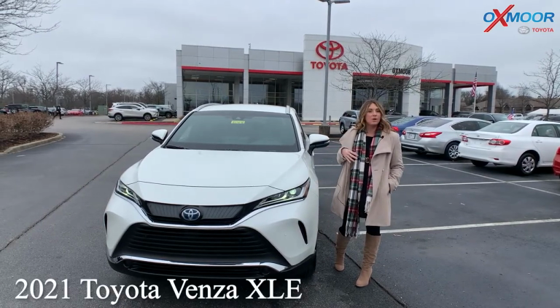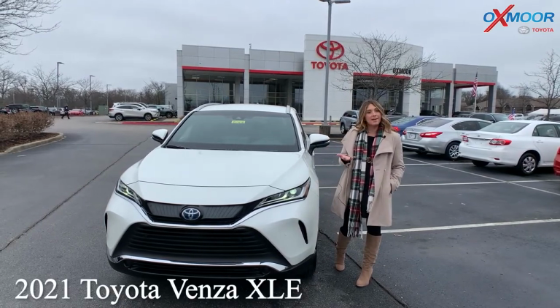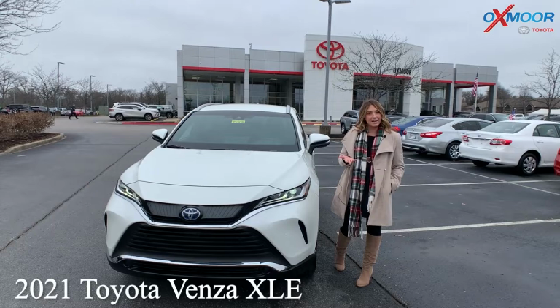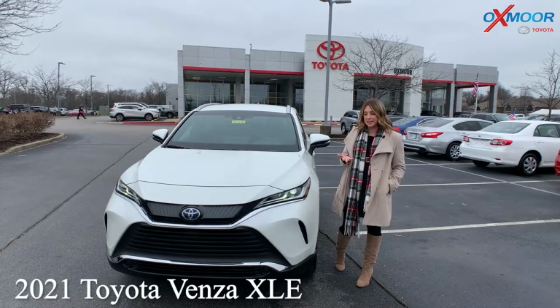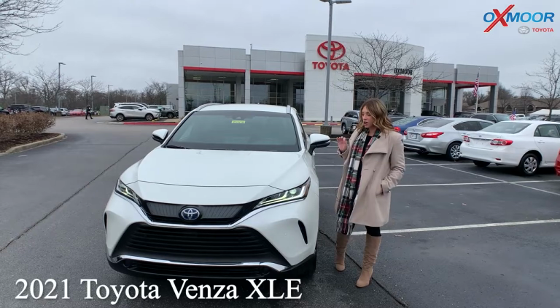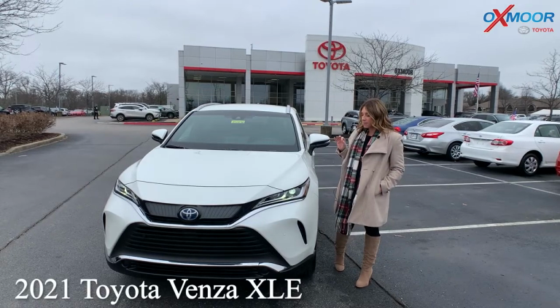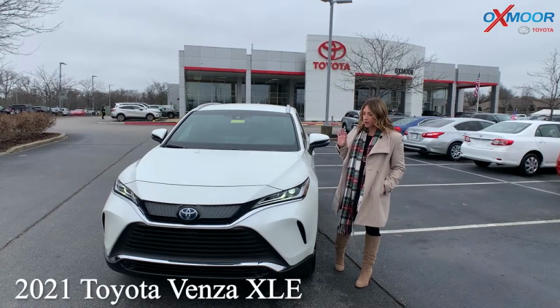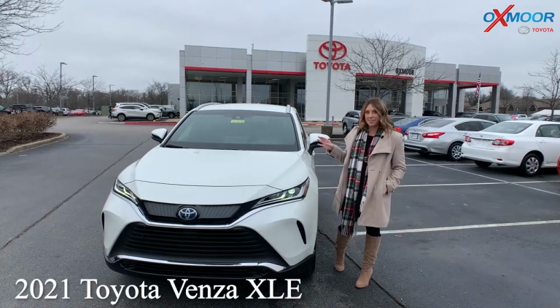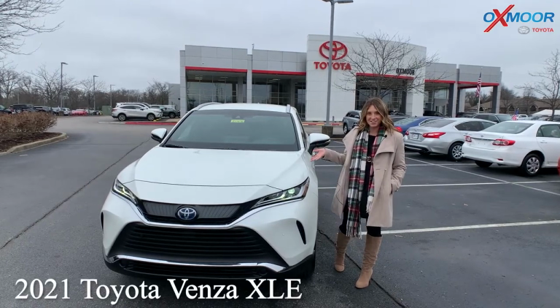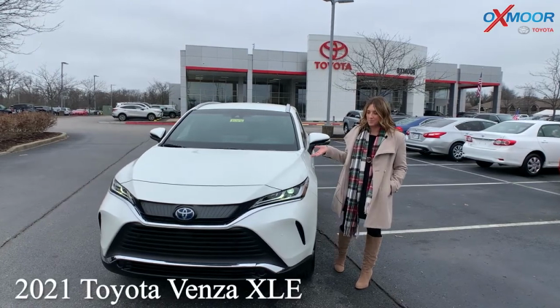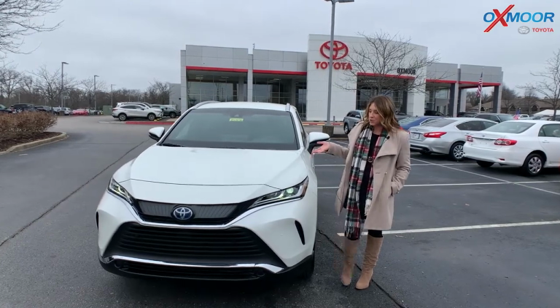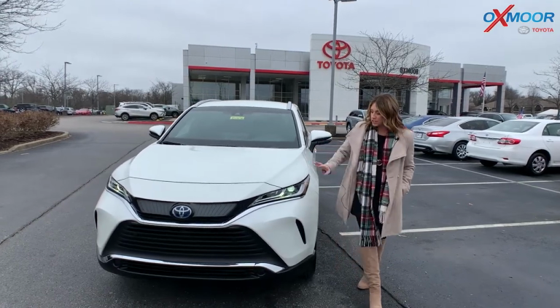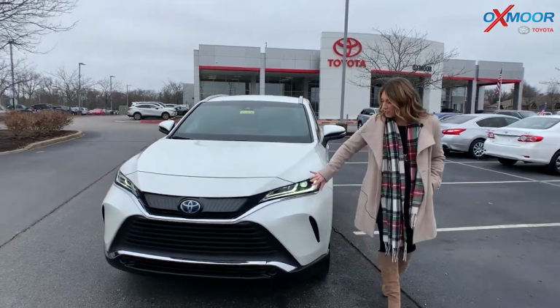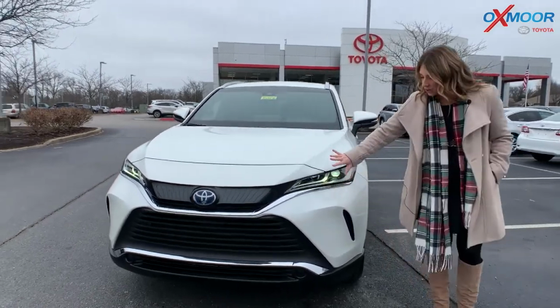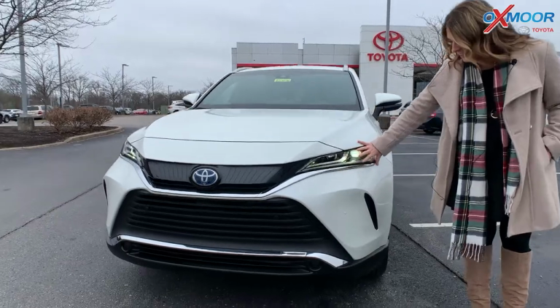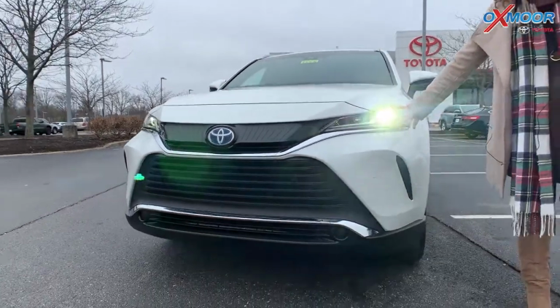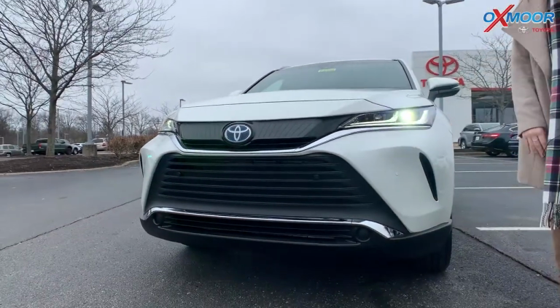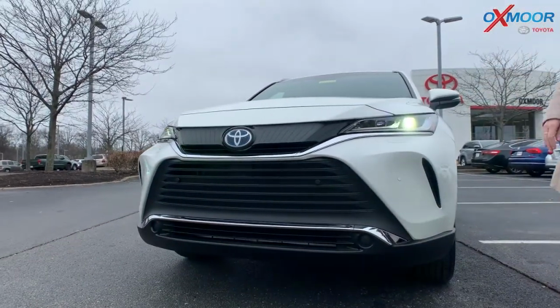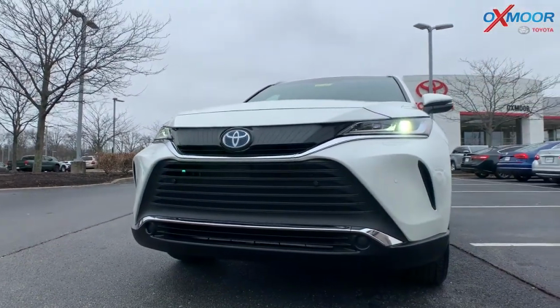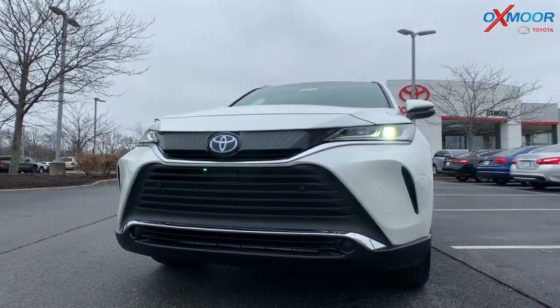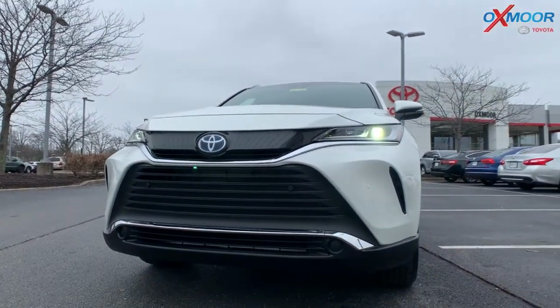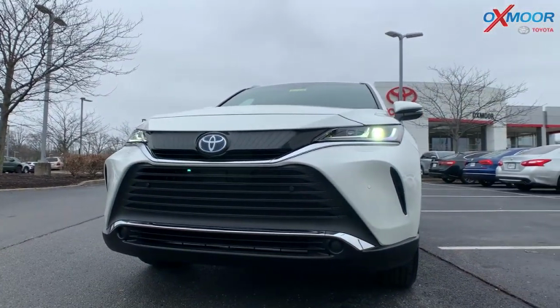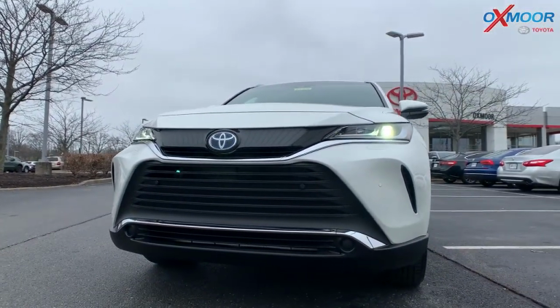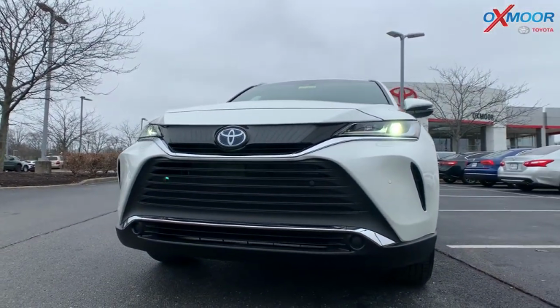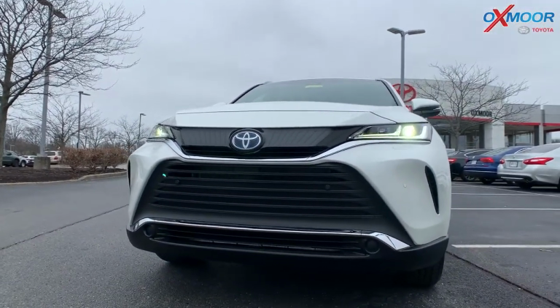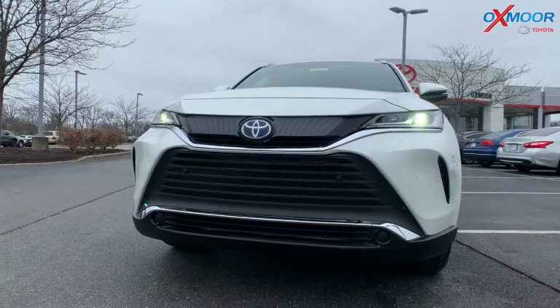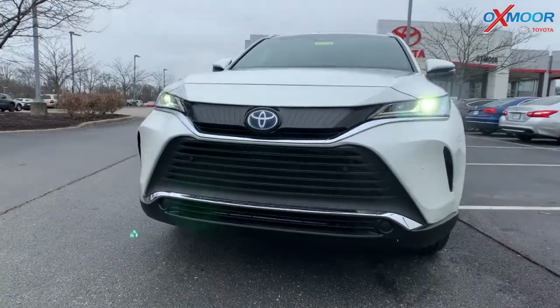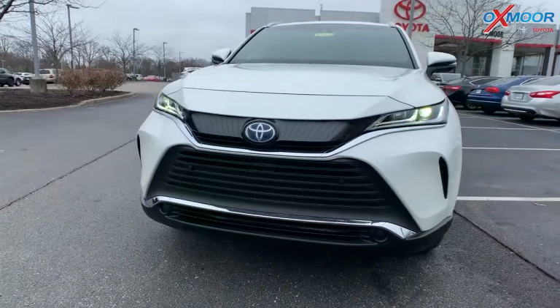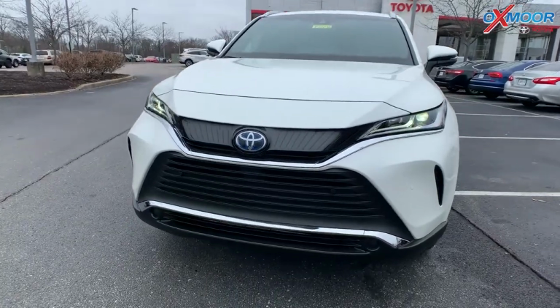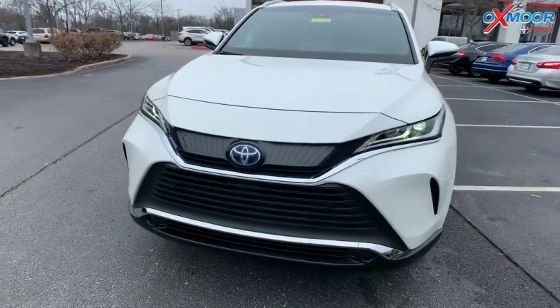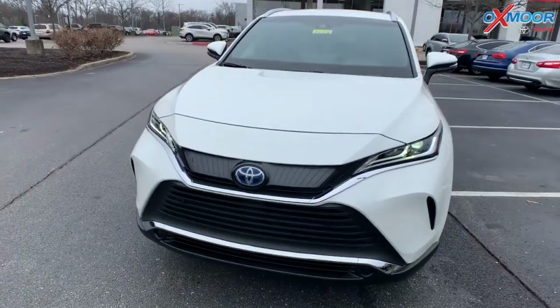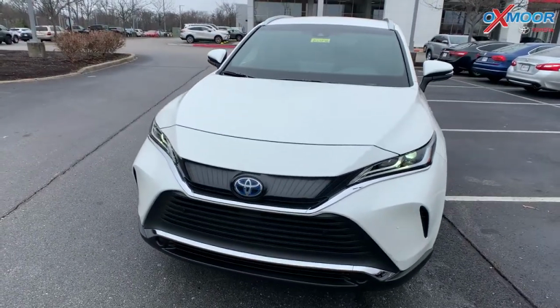I wanted to take a minute and talk about a couple of things on this one. You're going to have your LED headlights right there, and a really beautiful front black grille. This color is the Blizzard Pearl.